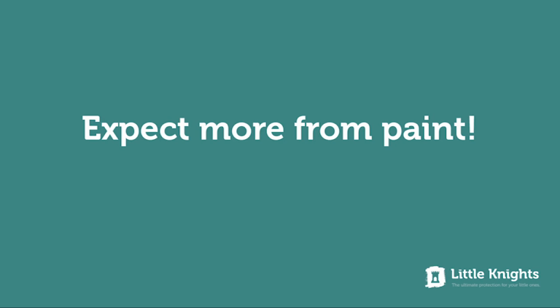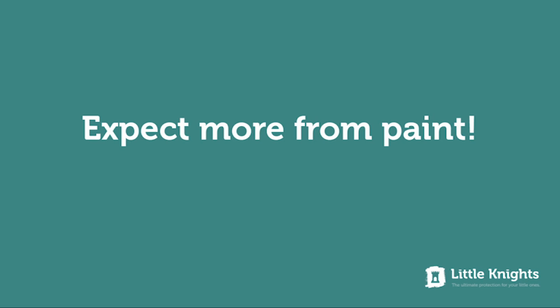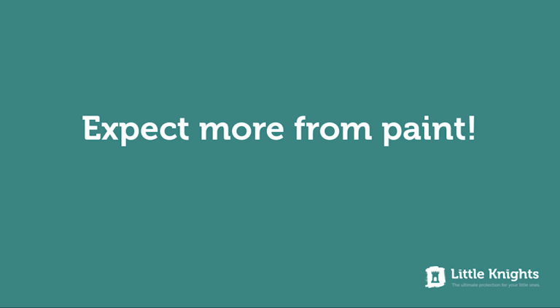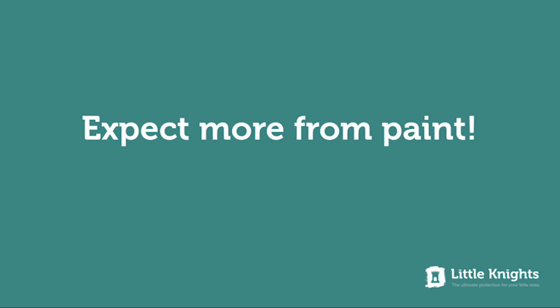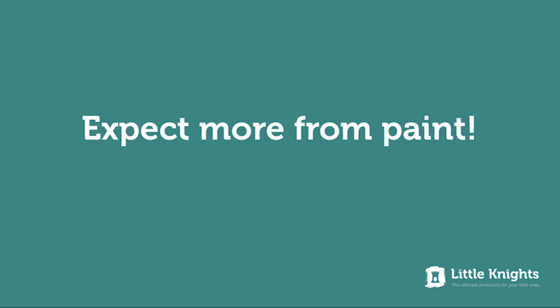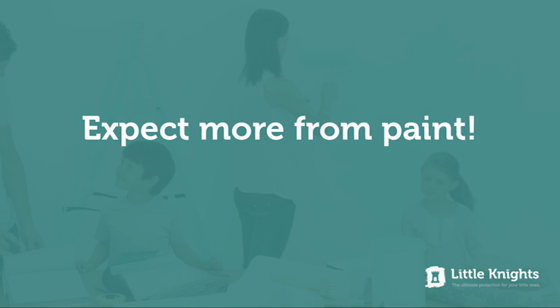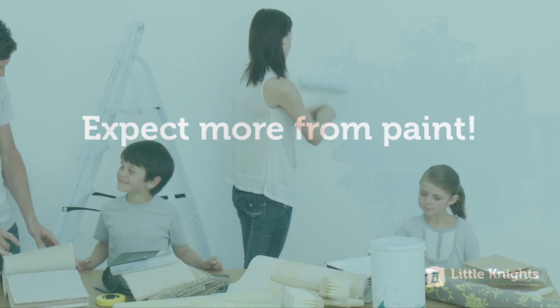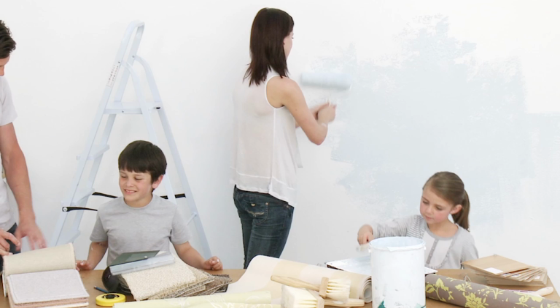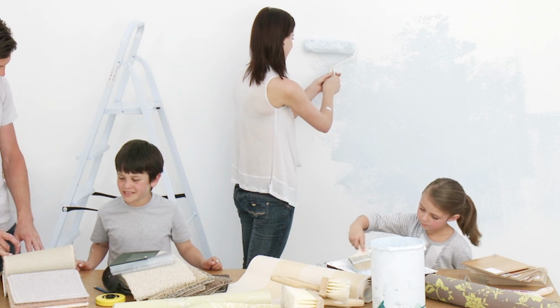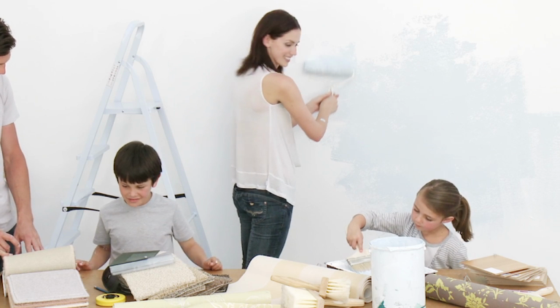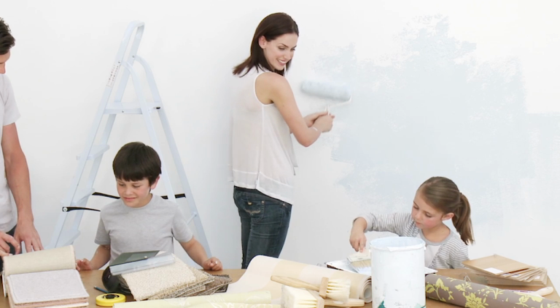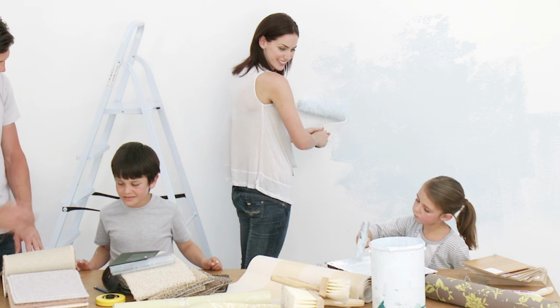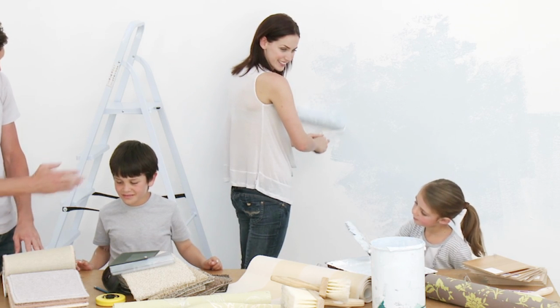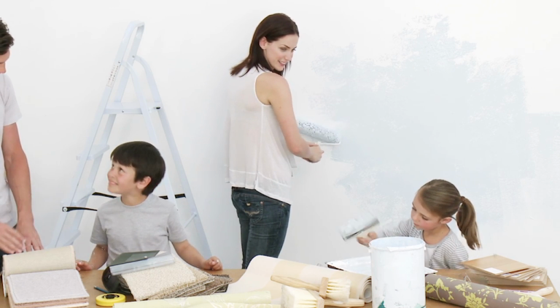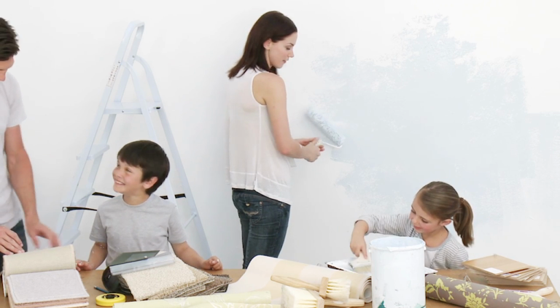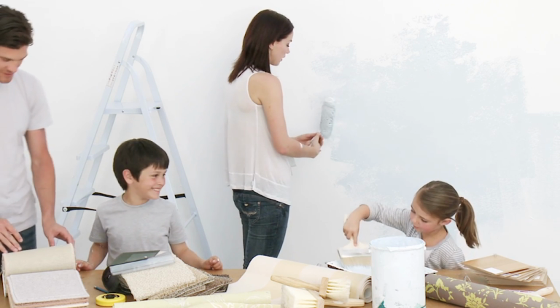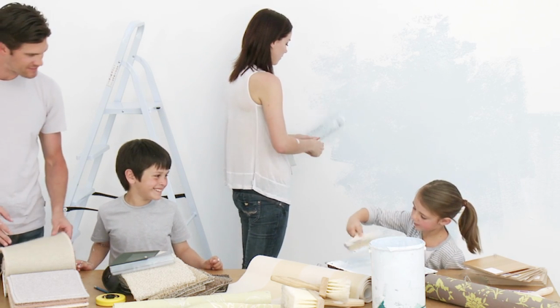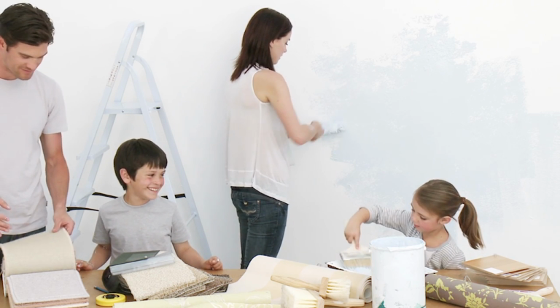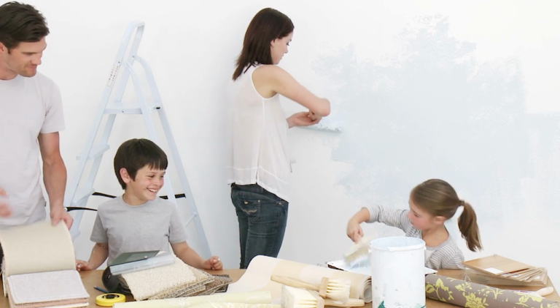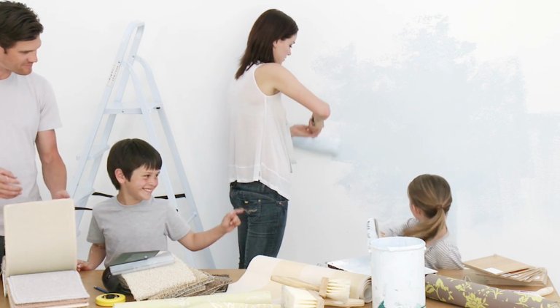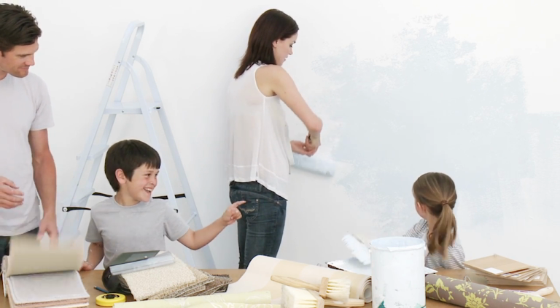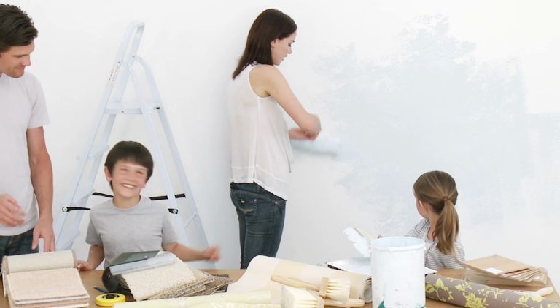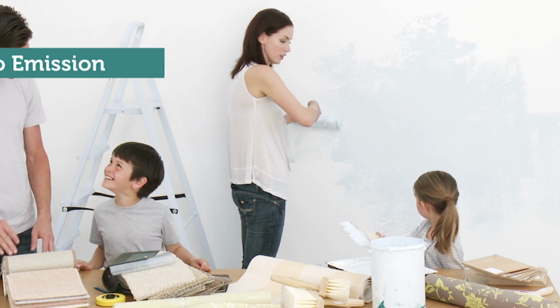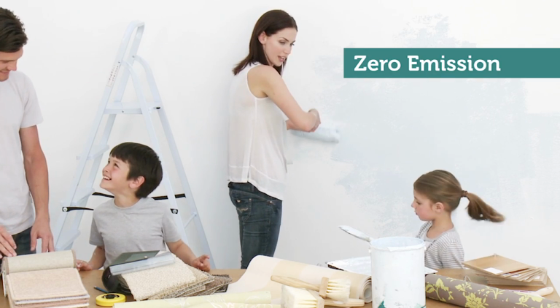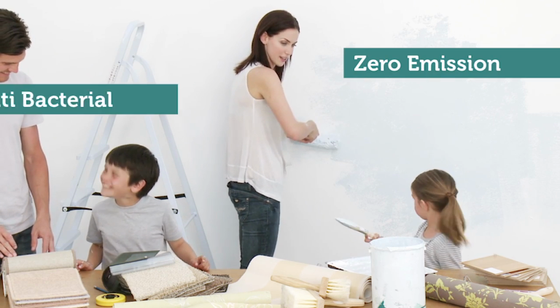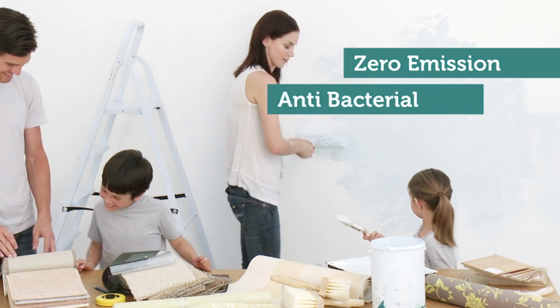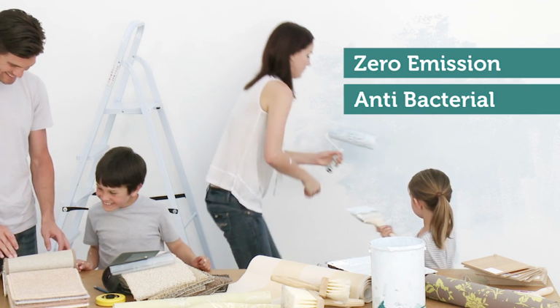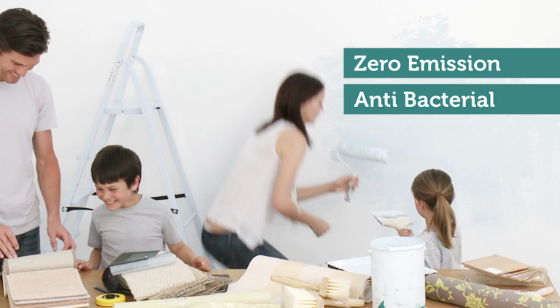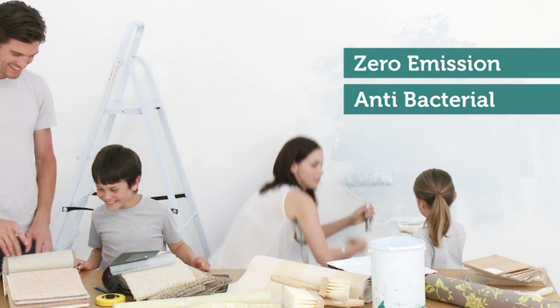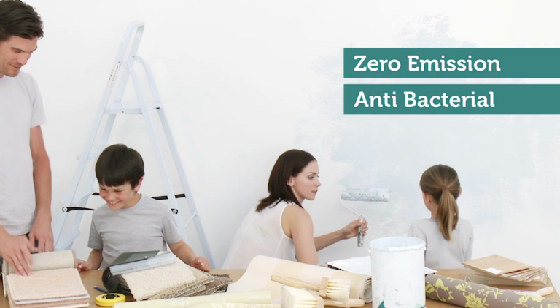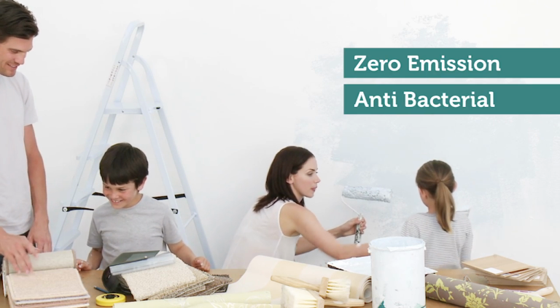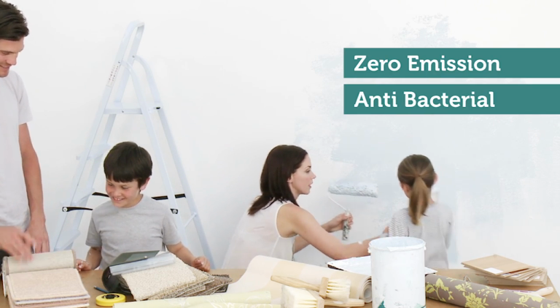Expect more from paint. Little Nights is a truly amazing paint that does more to protect your family than you ever thought a paint could do. Not only is it zero emission and anti-bacterial, Little Nights paint has another incredible property.